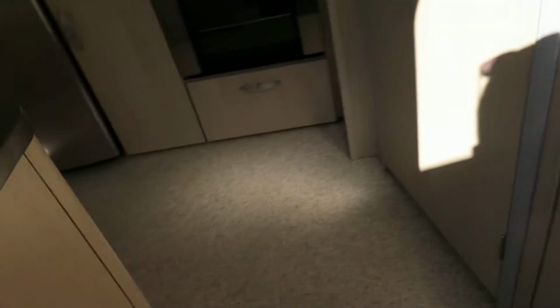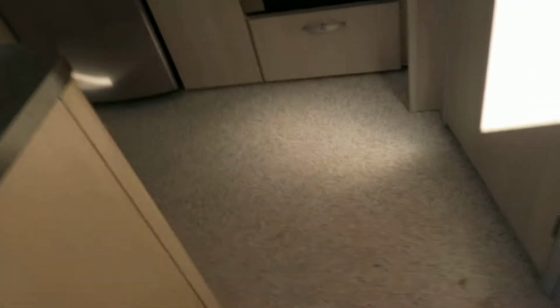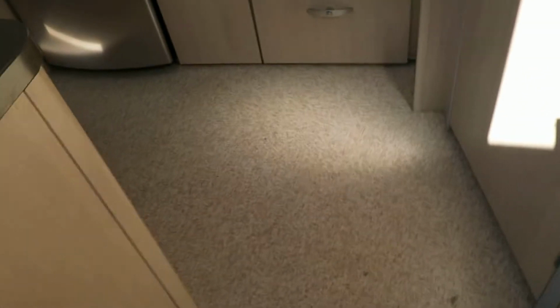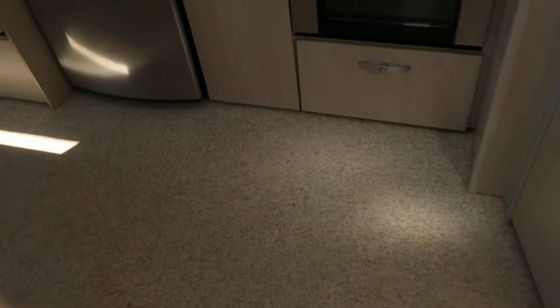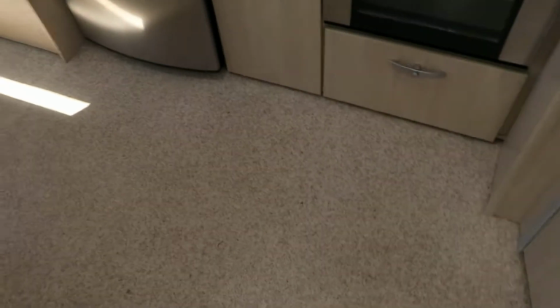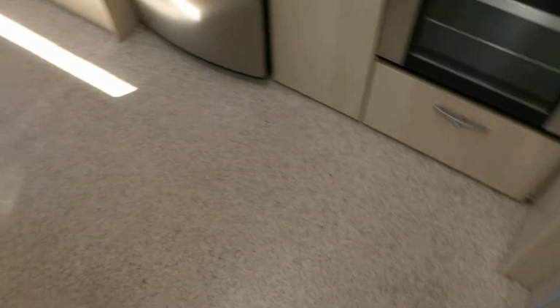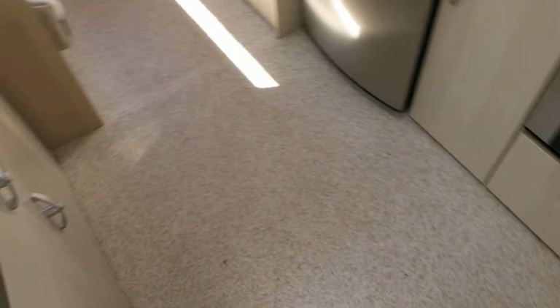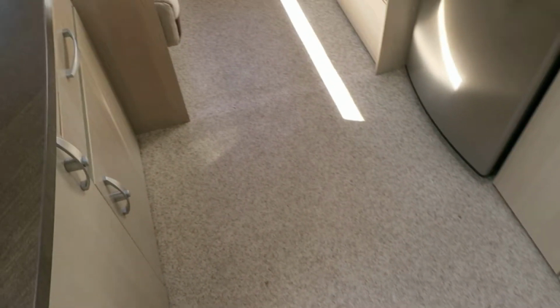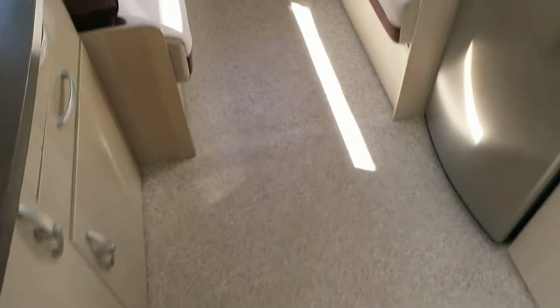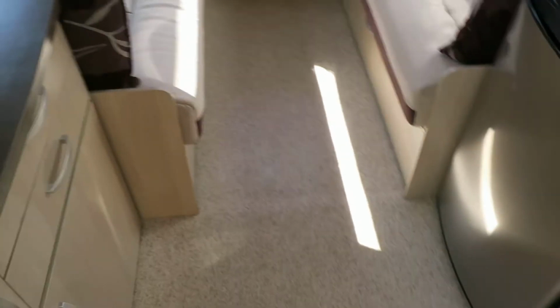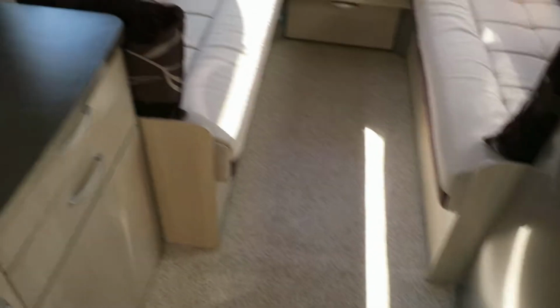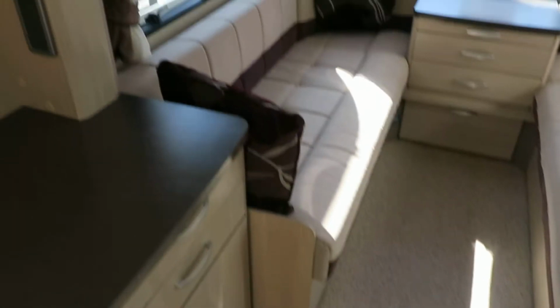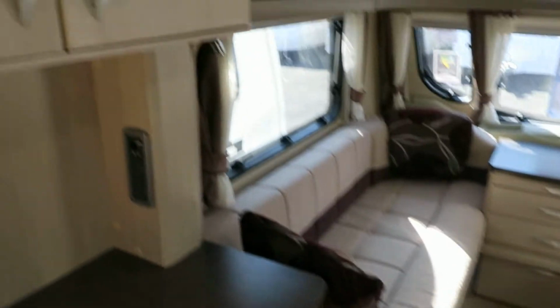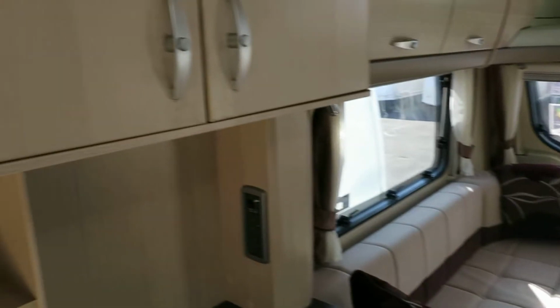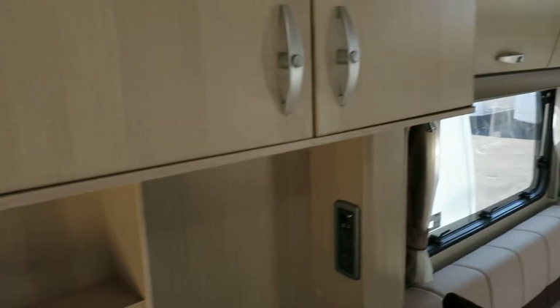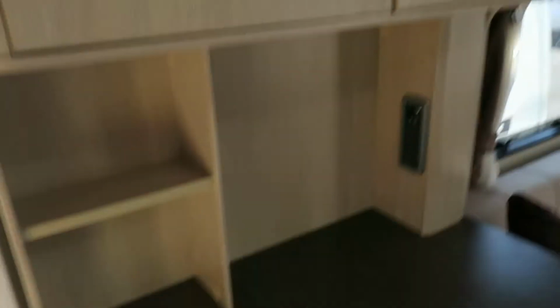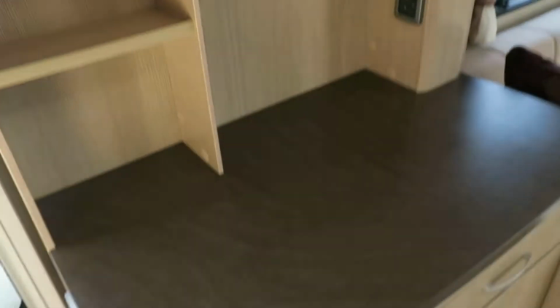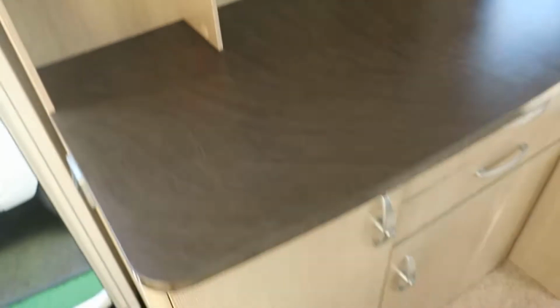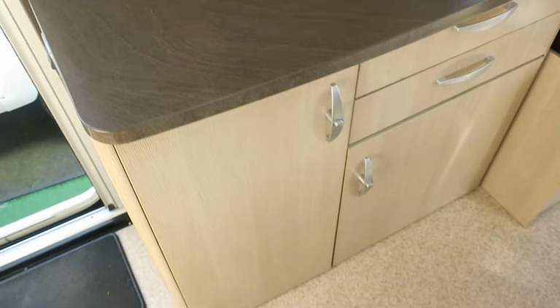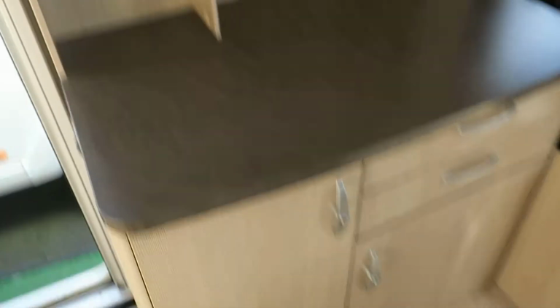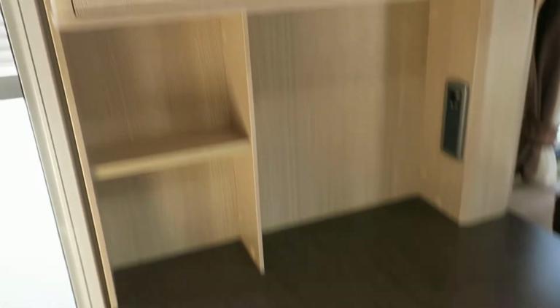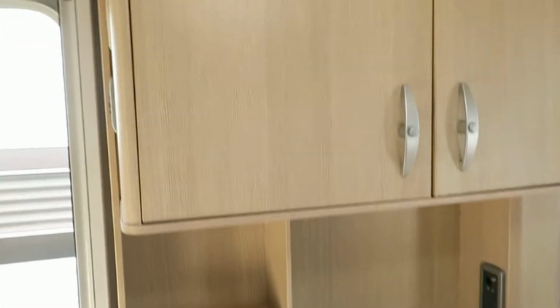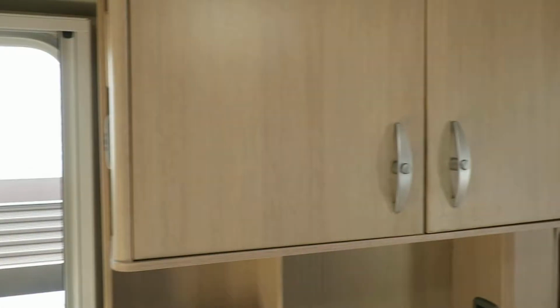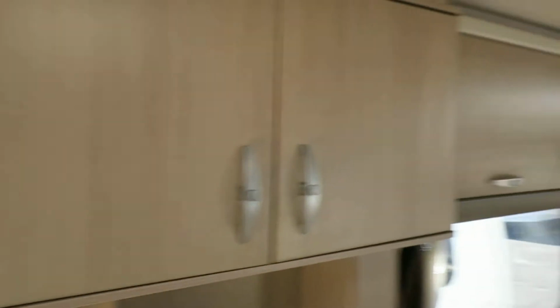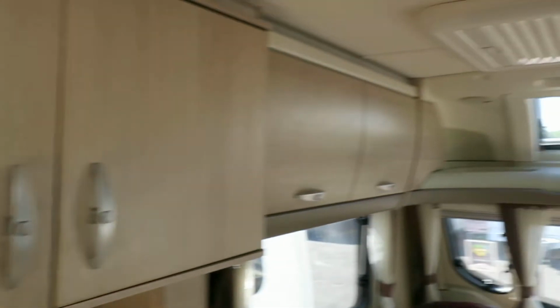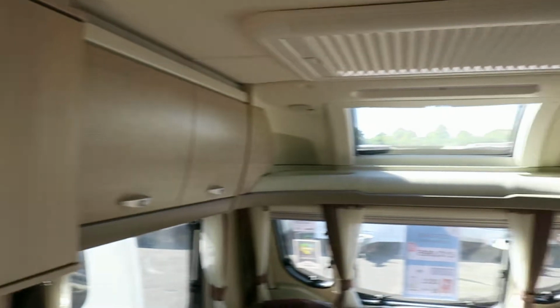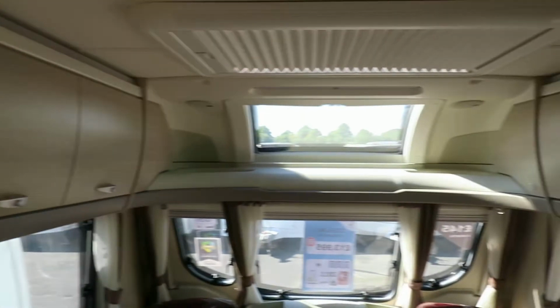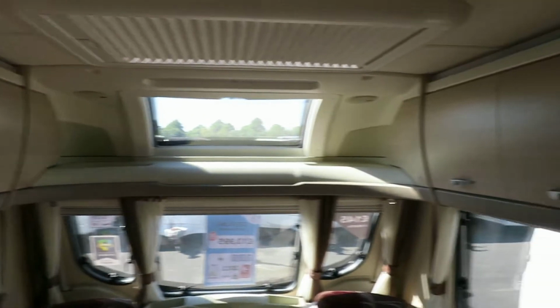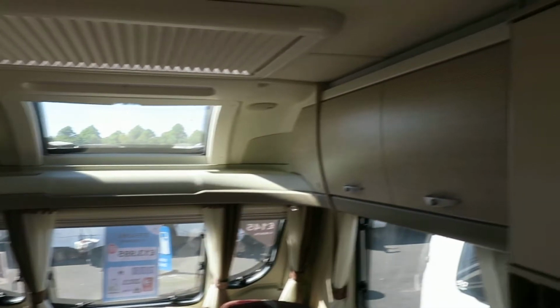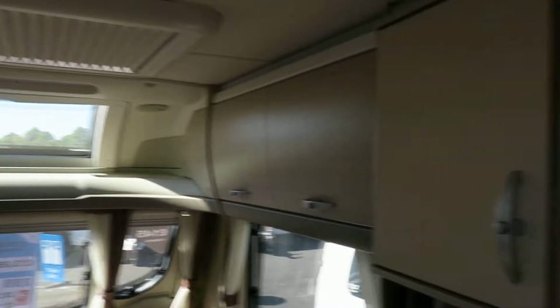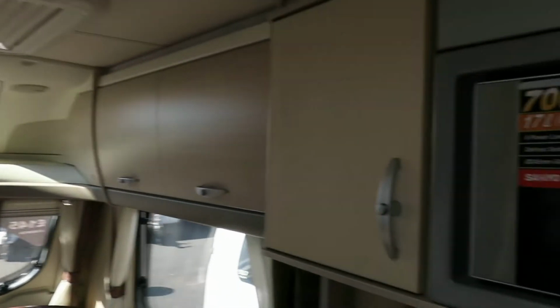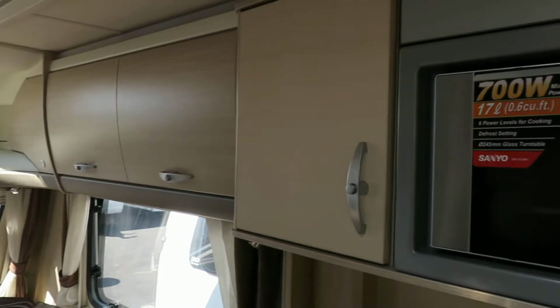The carpets have been taken up but we have got them. This has got a very smart feel about it and you can see you've got a nice big dresser opposite the kitchen. High-level storage all the way around apart from the sunroof.